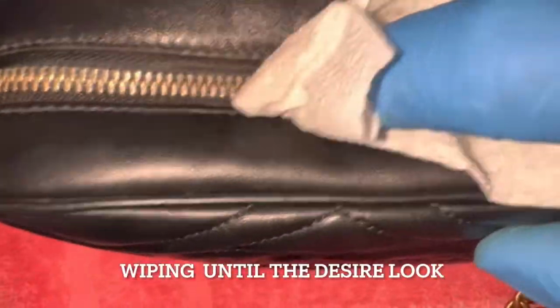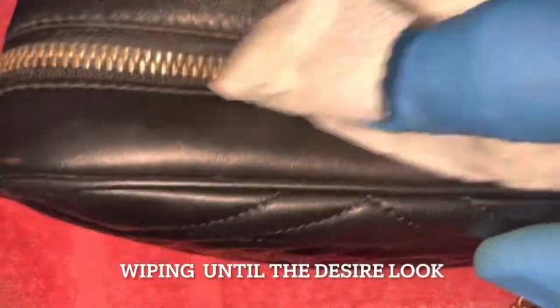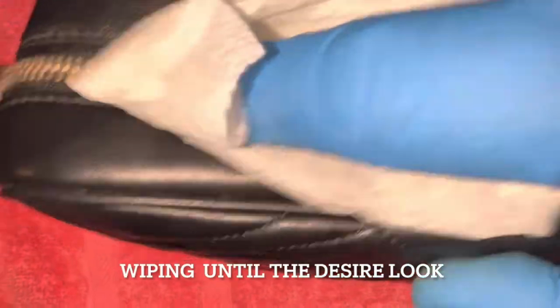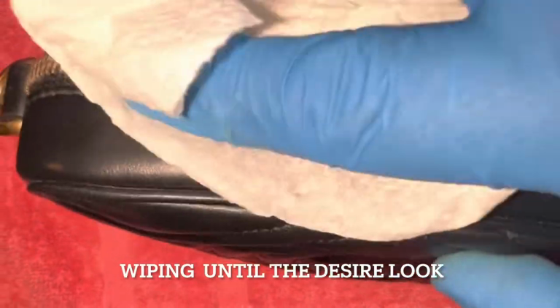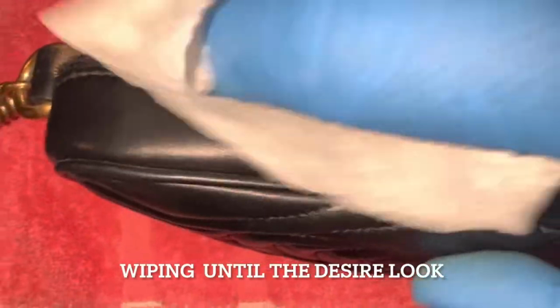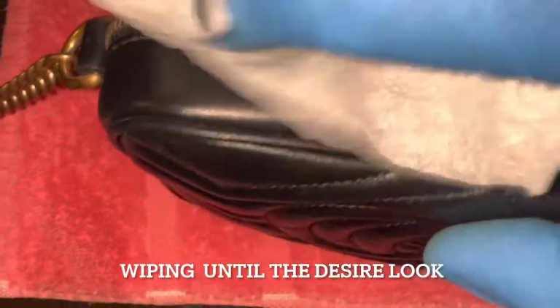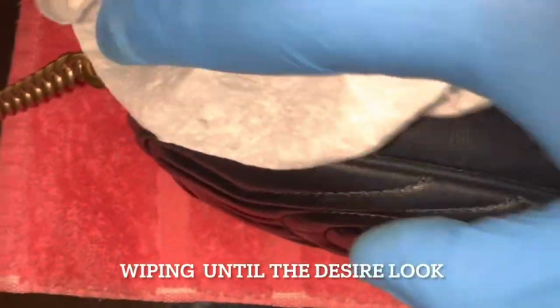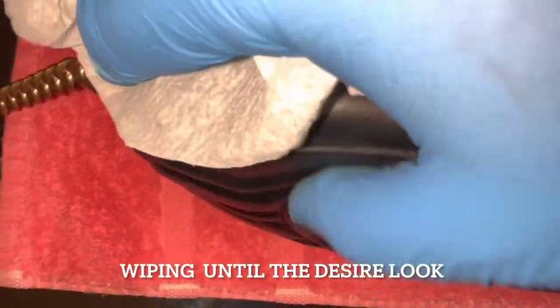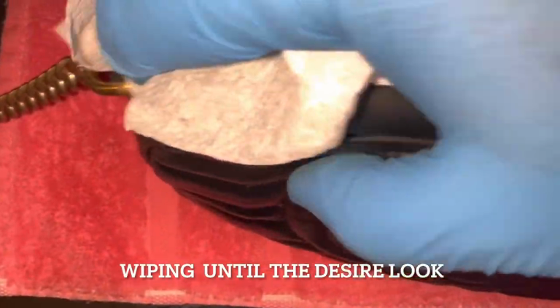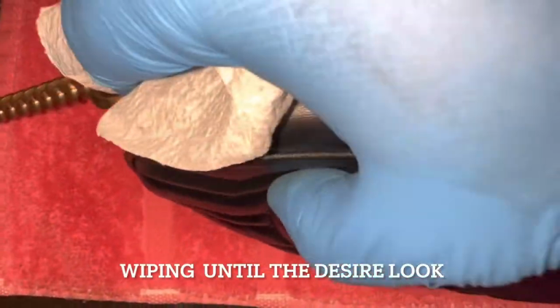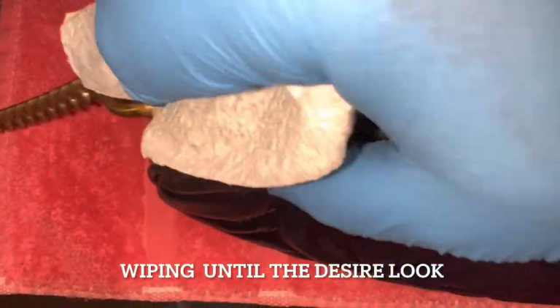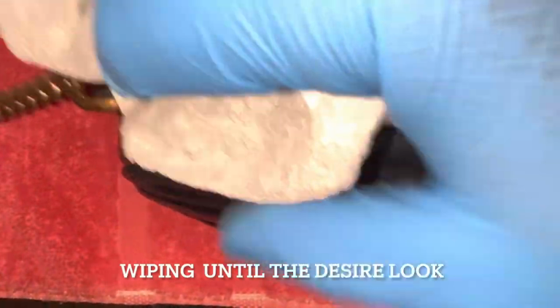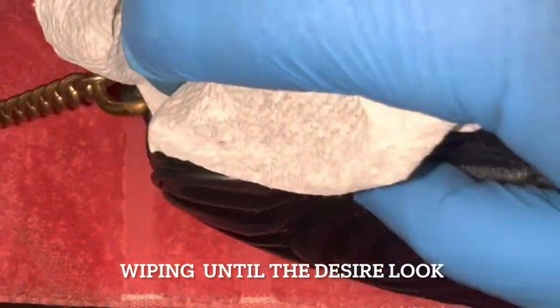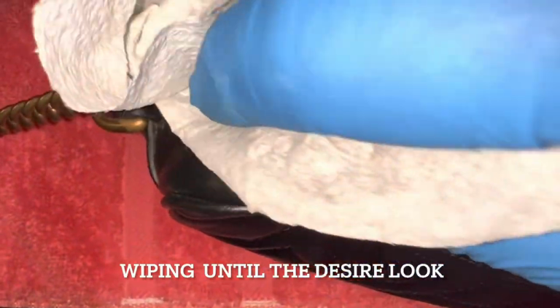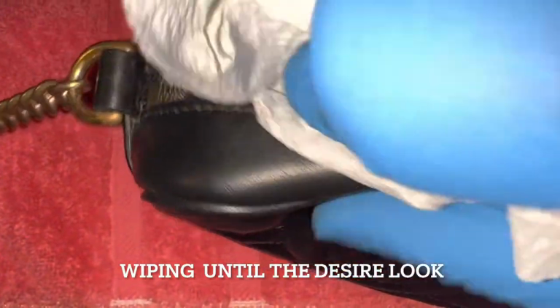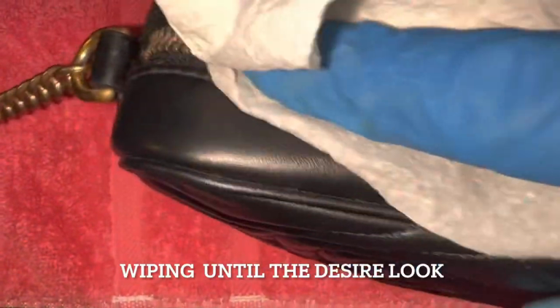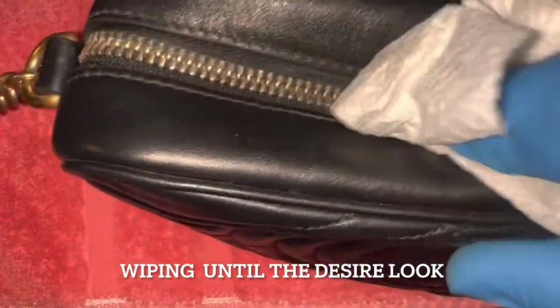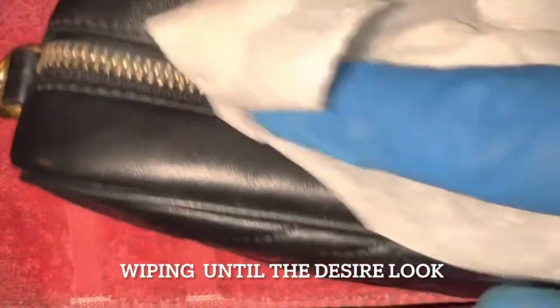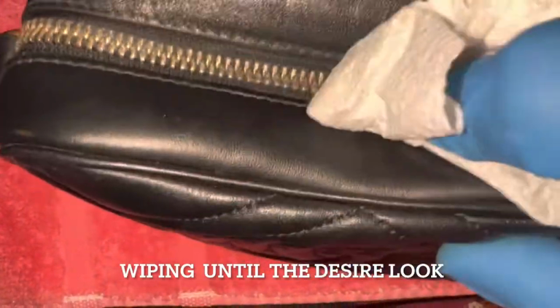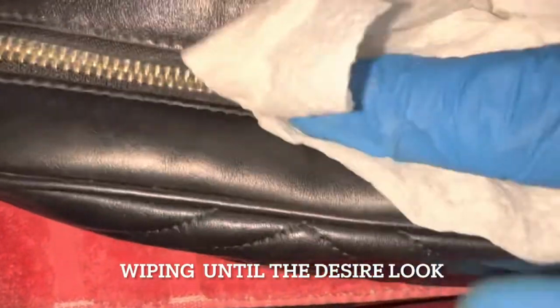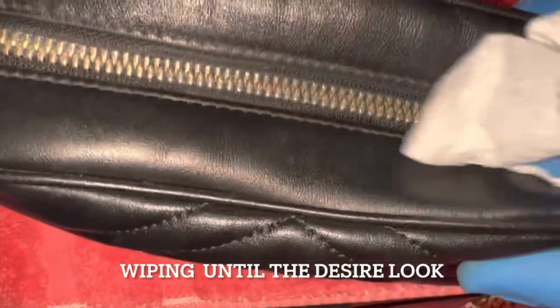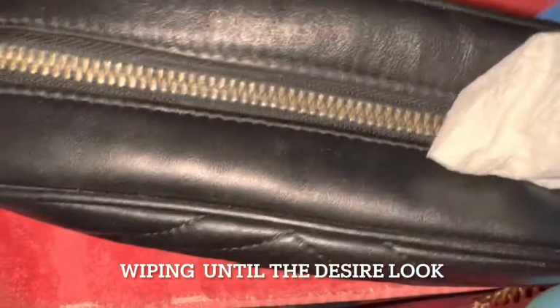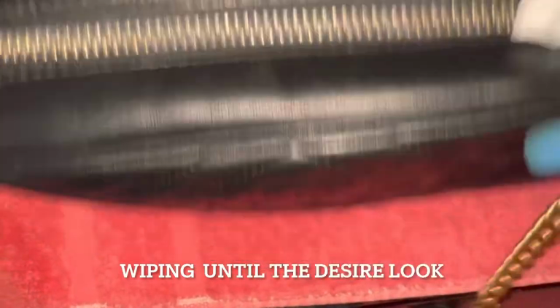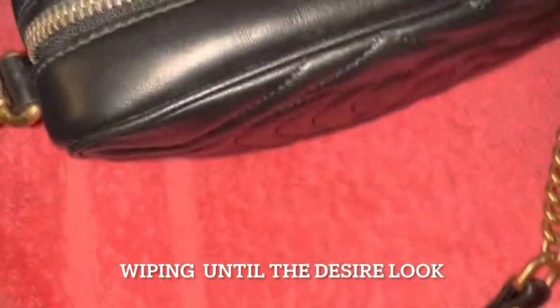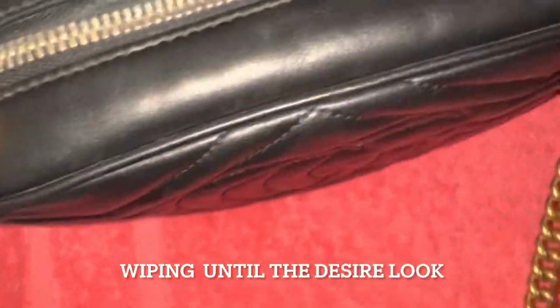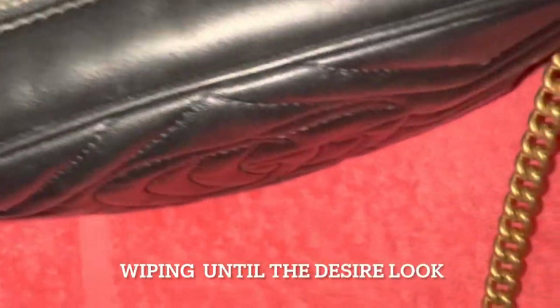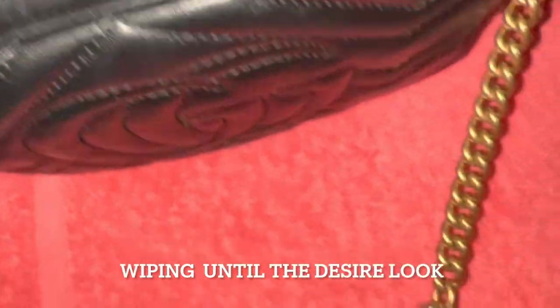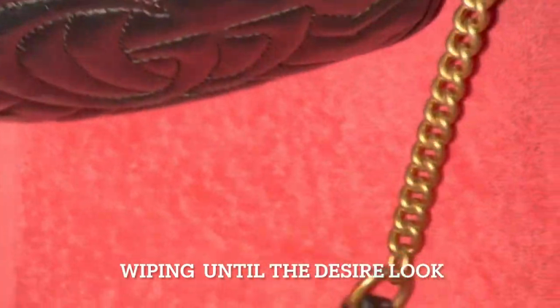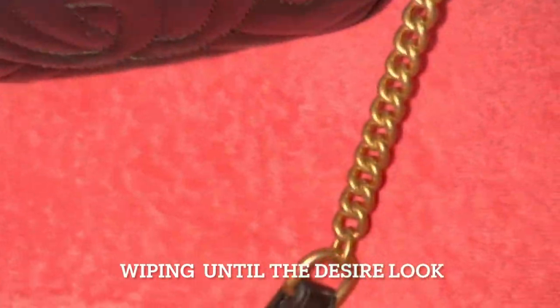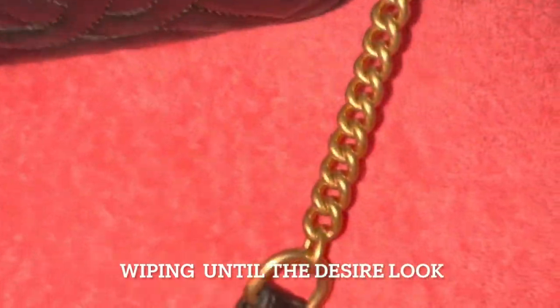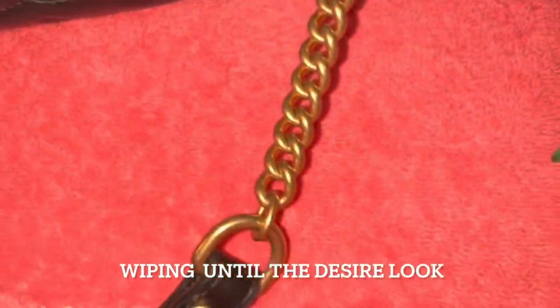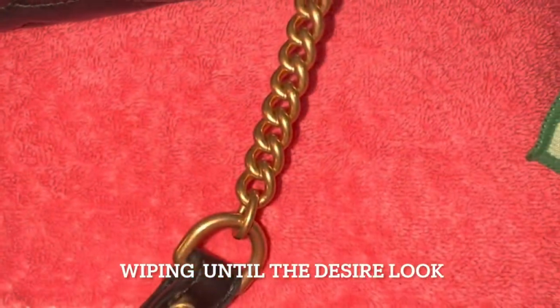I also use a paper towel to remove all the excess paste.